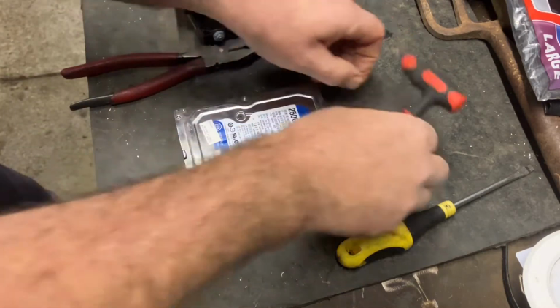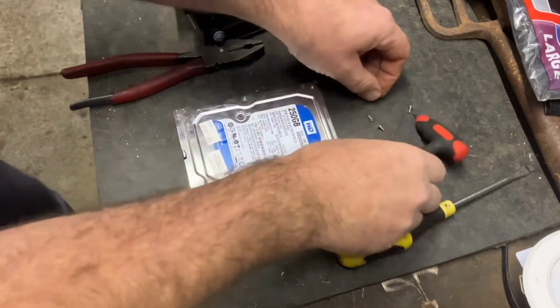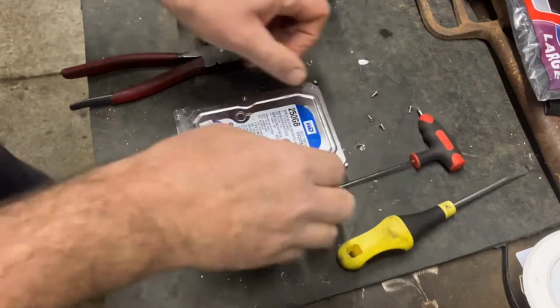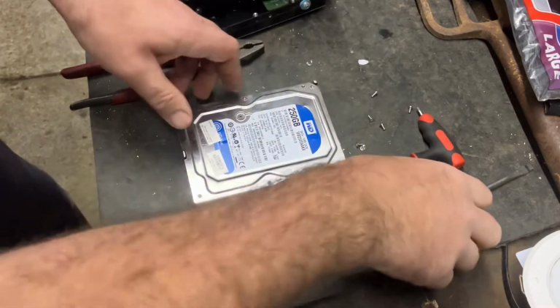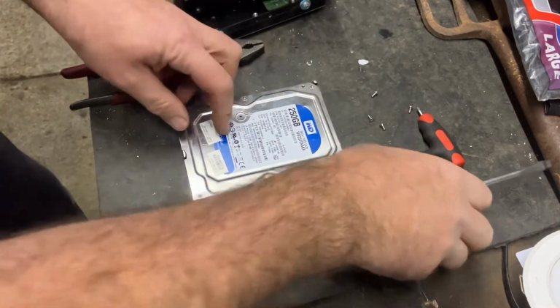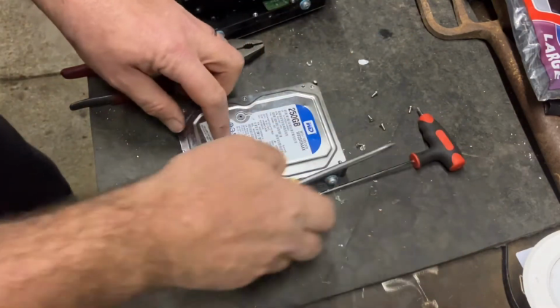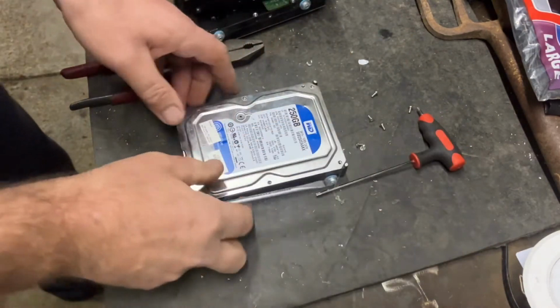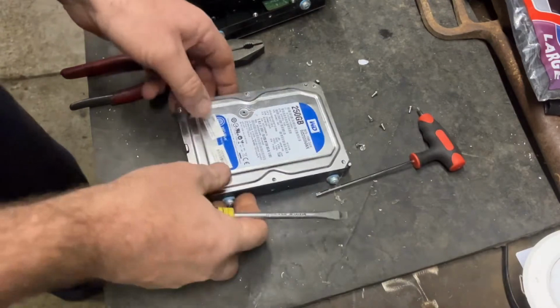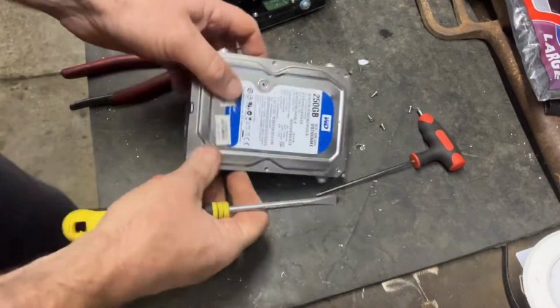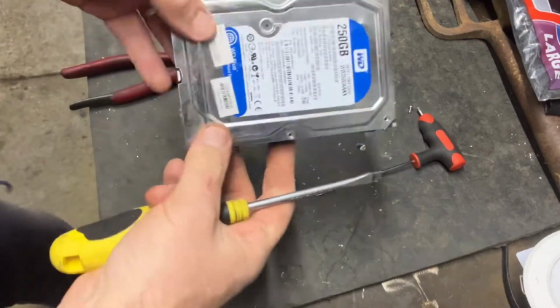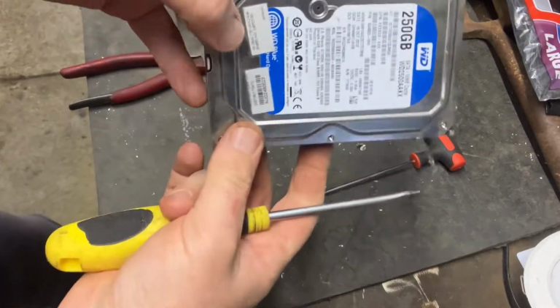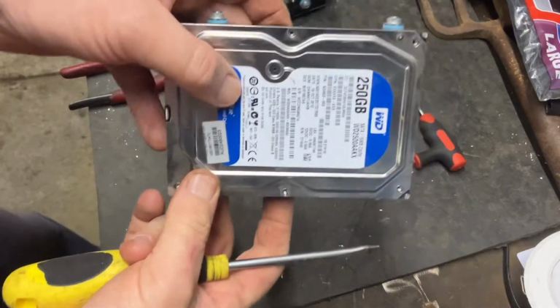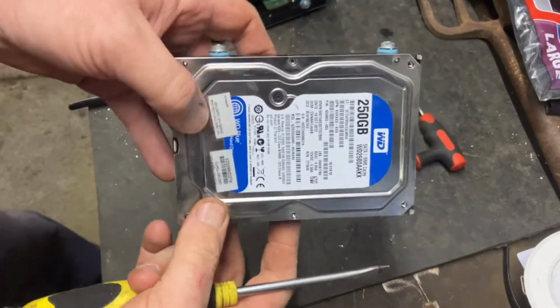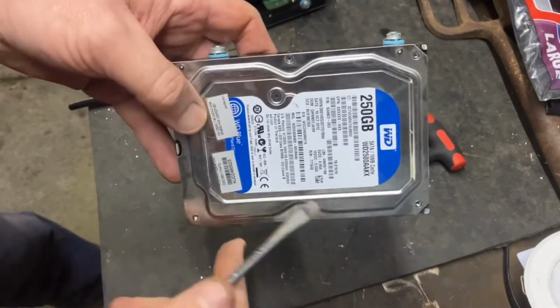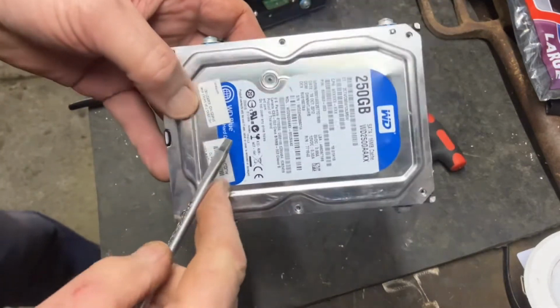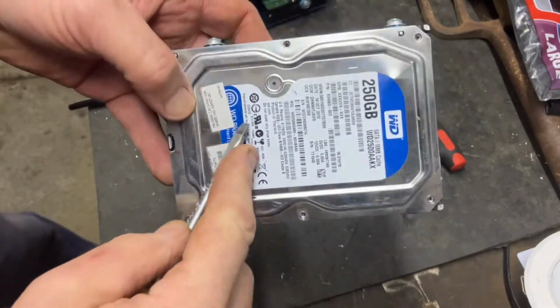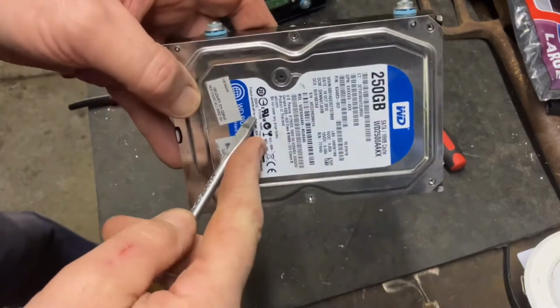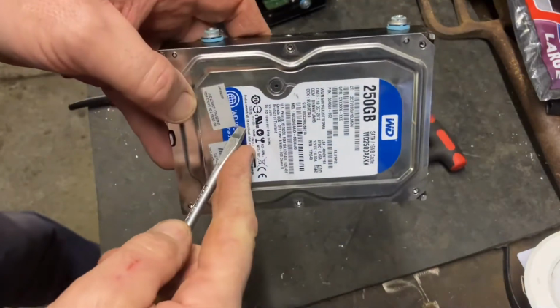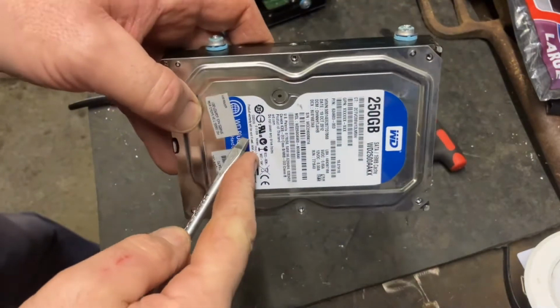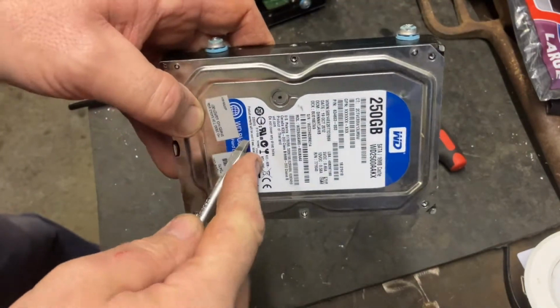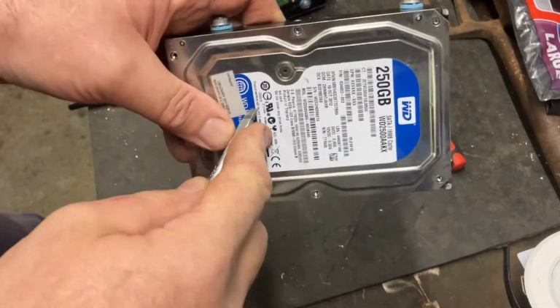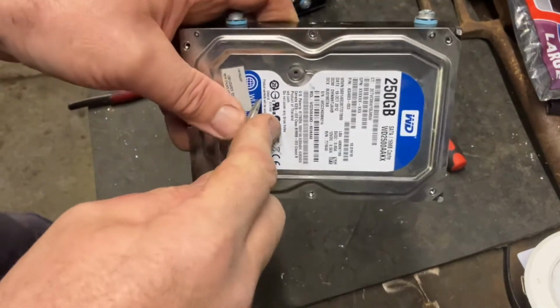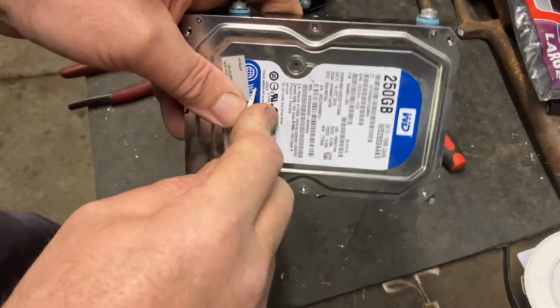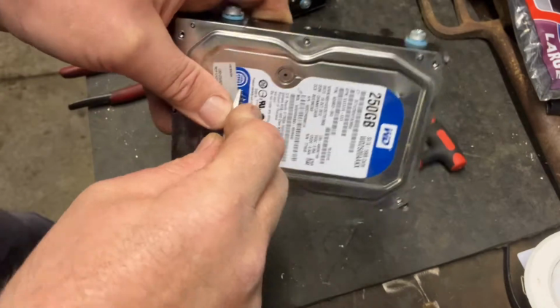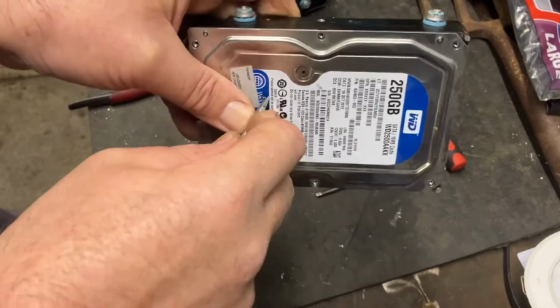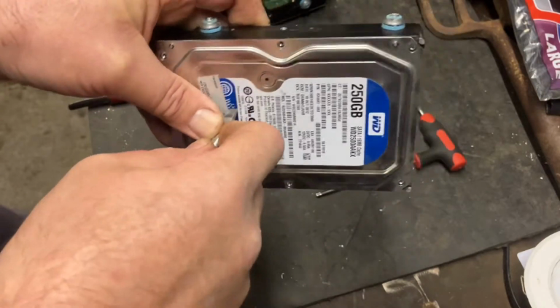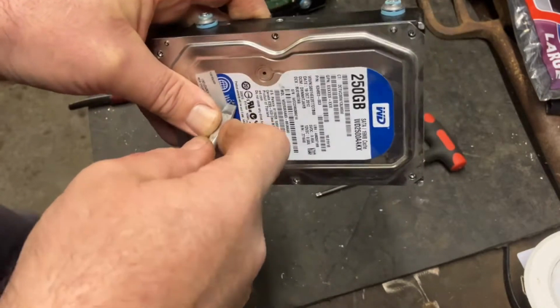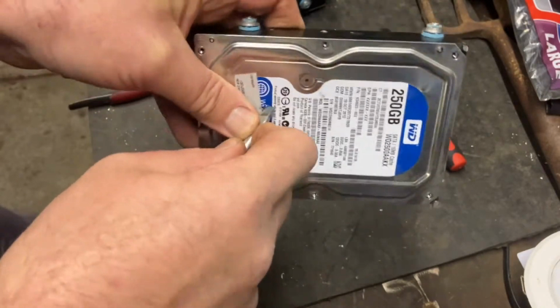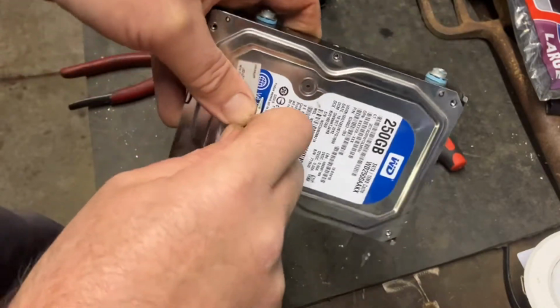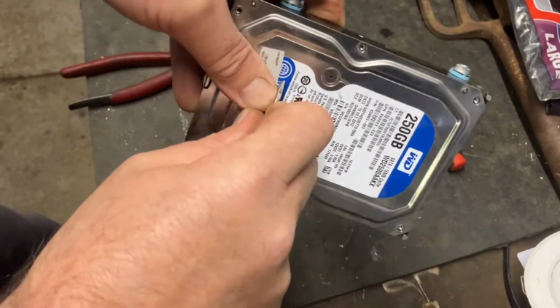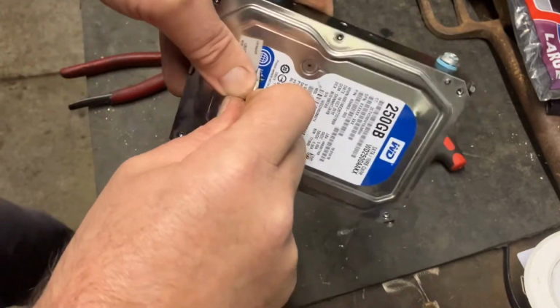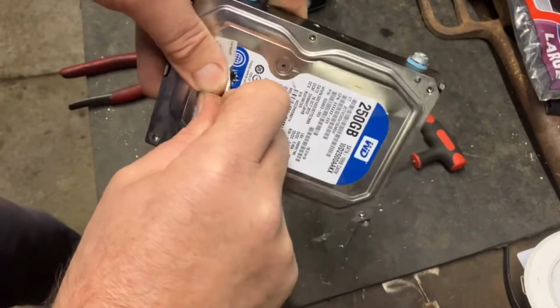Six on the outside, and then there's one hidden underneath that bit of plastic — a bit of an indentation.